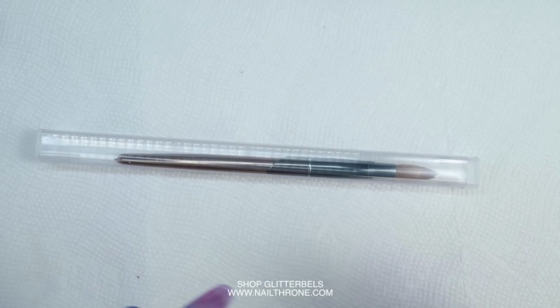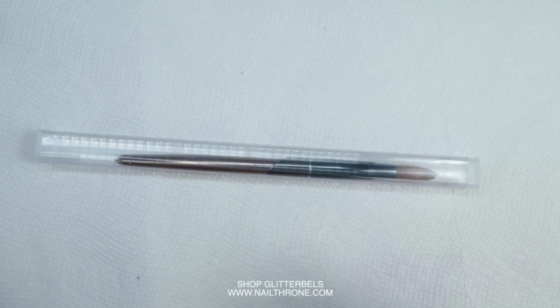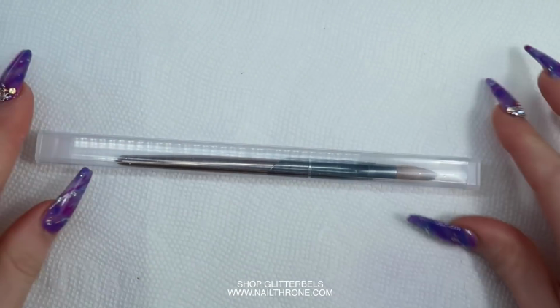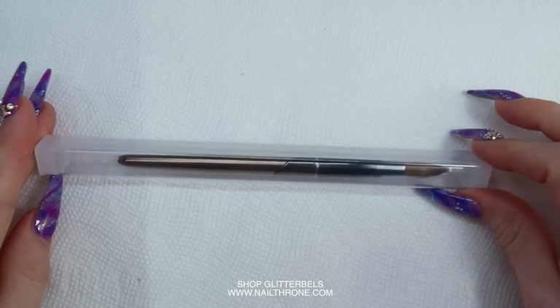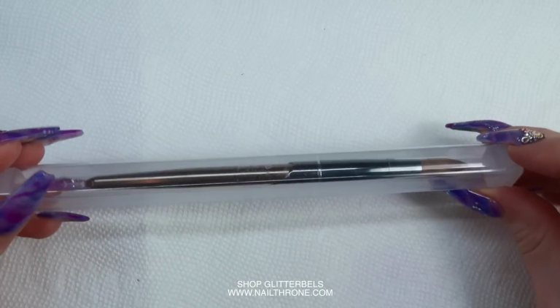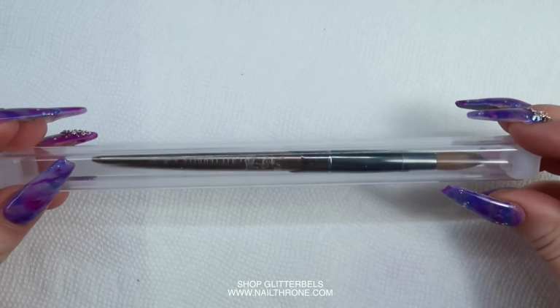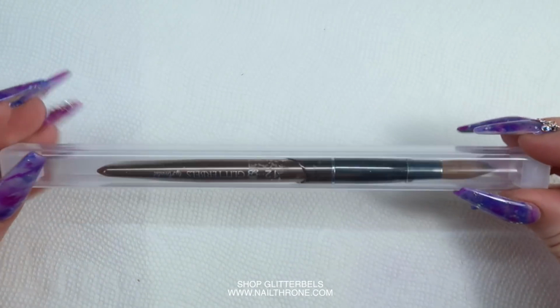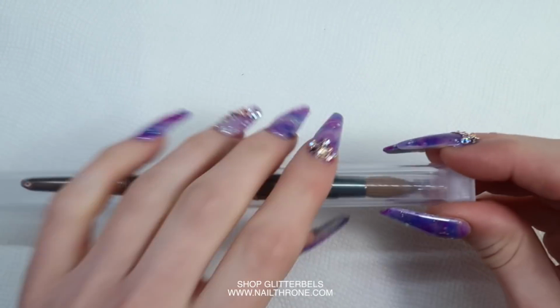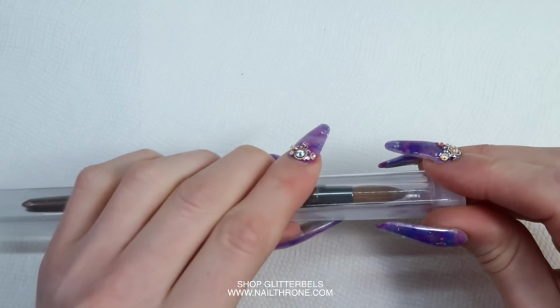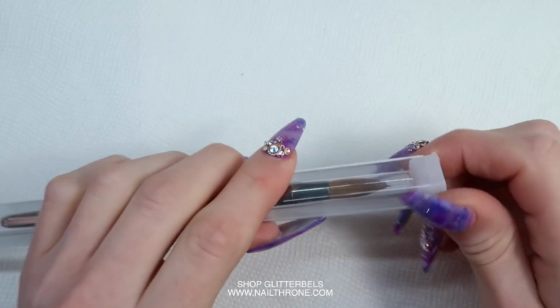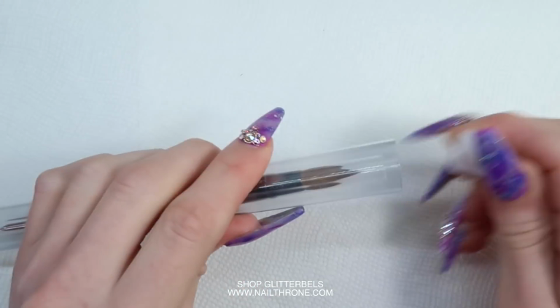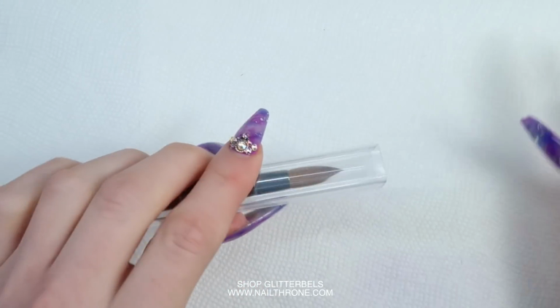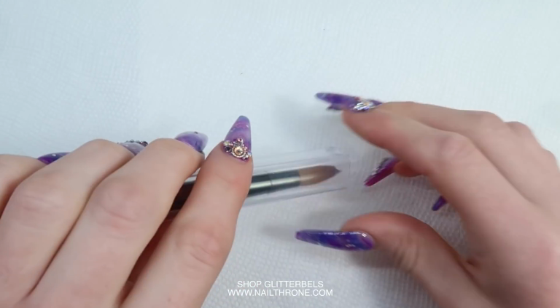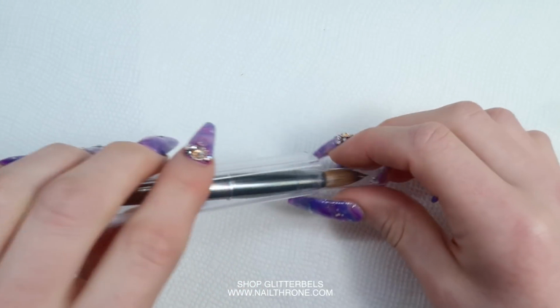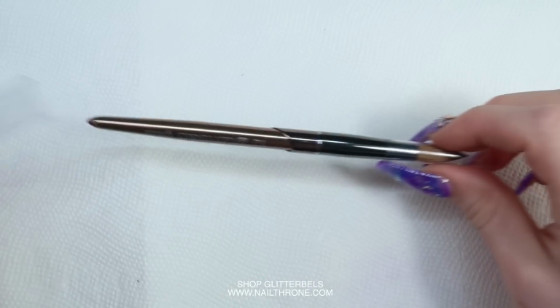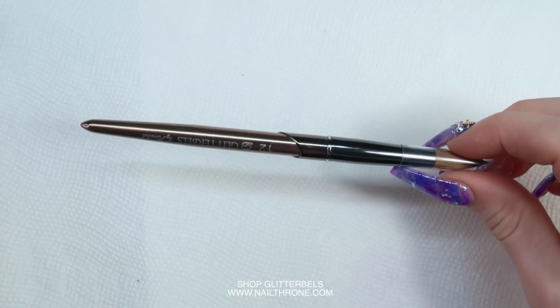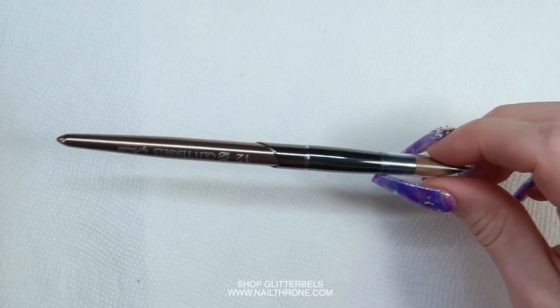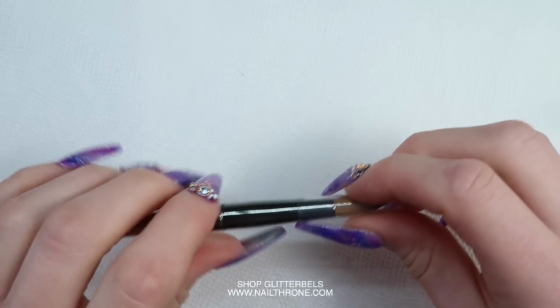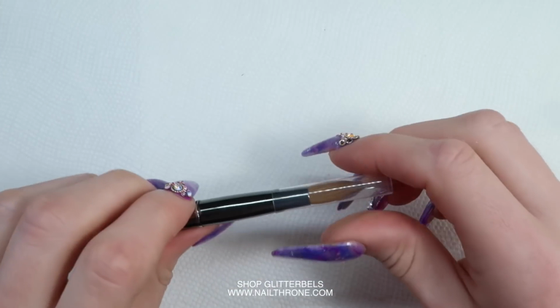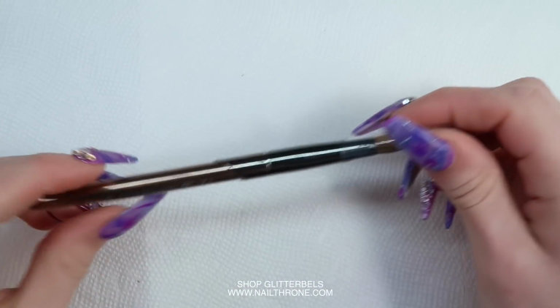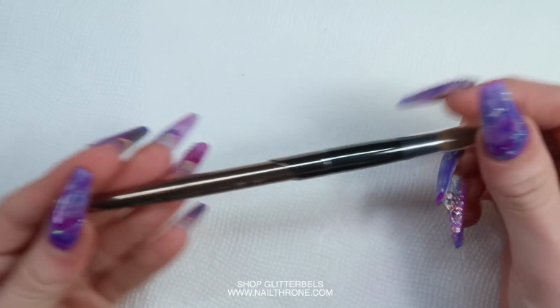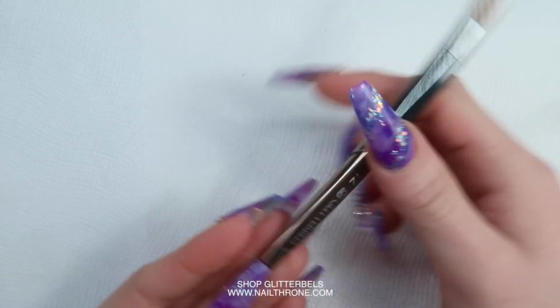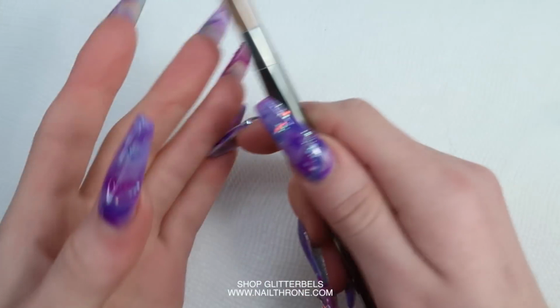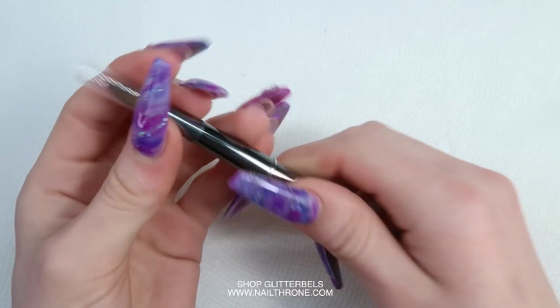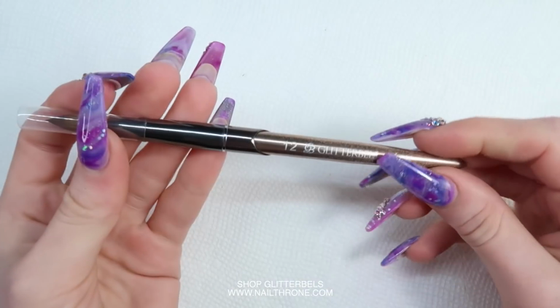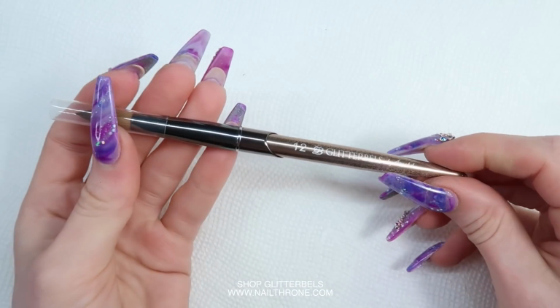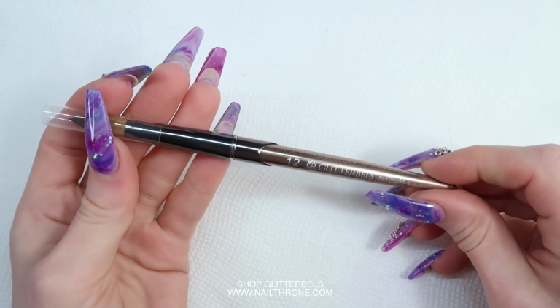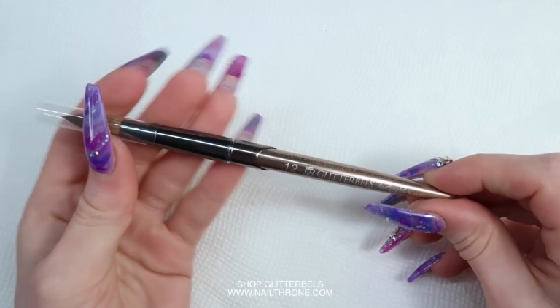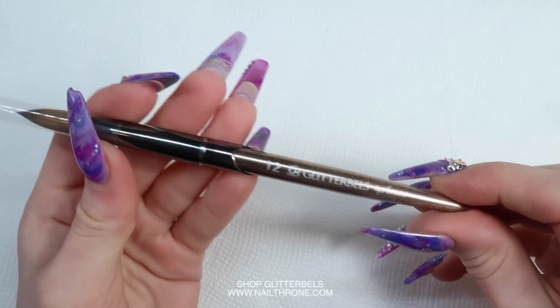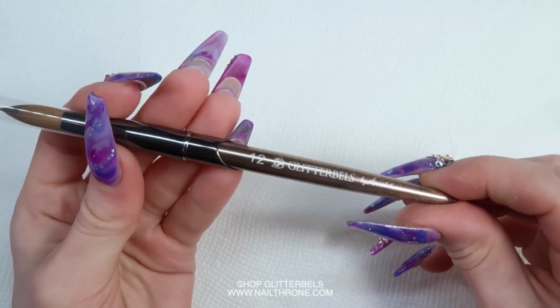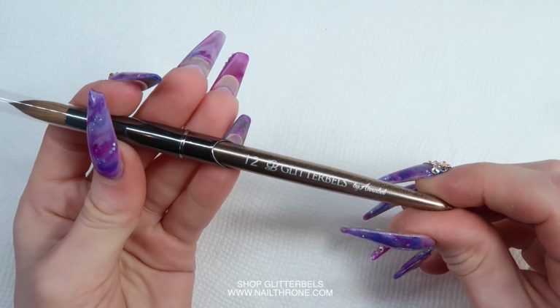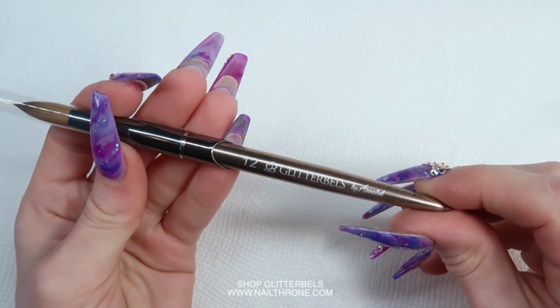Hey guys, I just wanted to quickly share with you how you're going to prep your brand new brushes. We just got in the number 12 and the number 10 brushes, so here I'm just going to show you guys how to prep a number 12 brush.